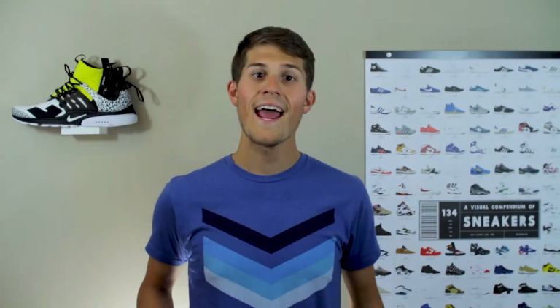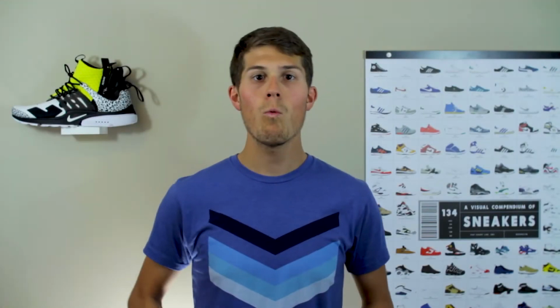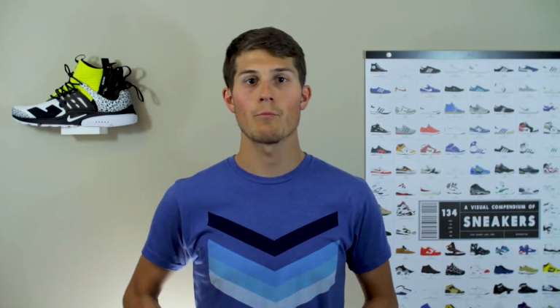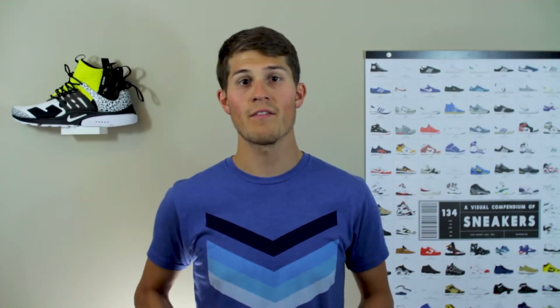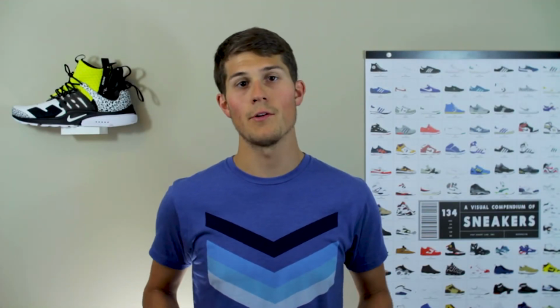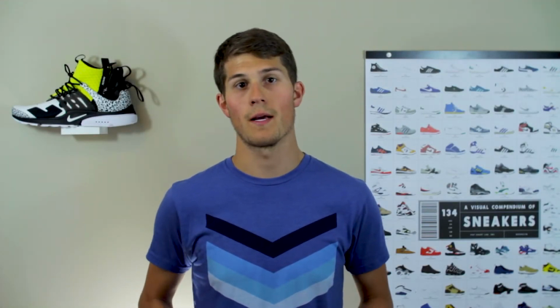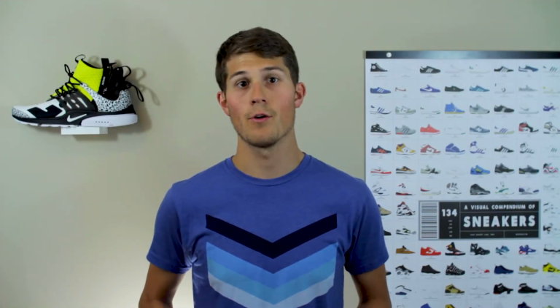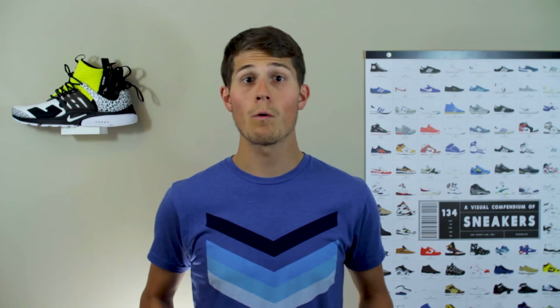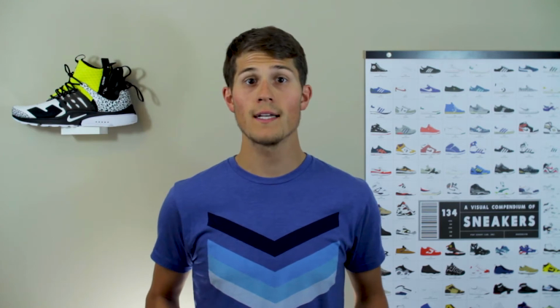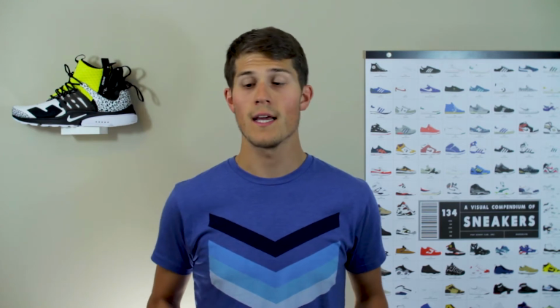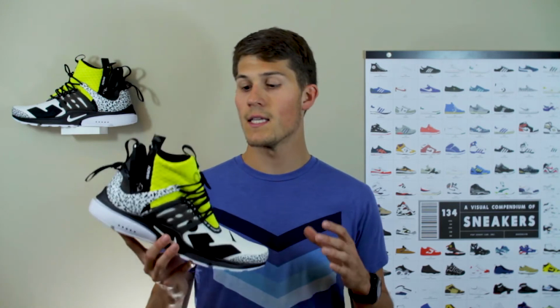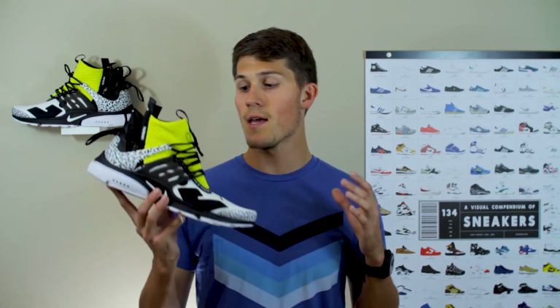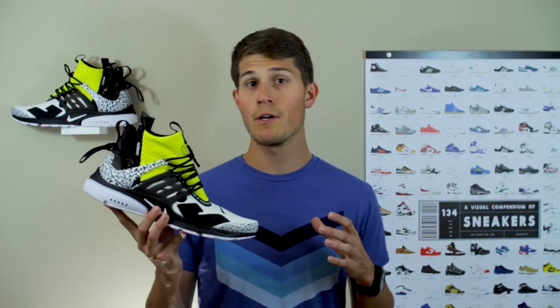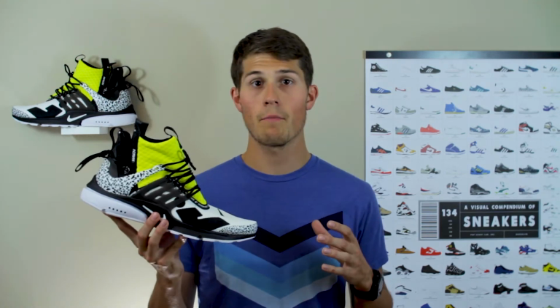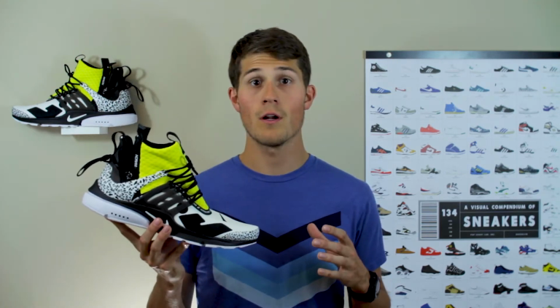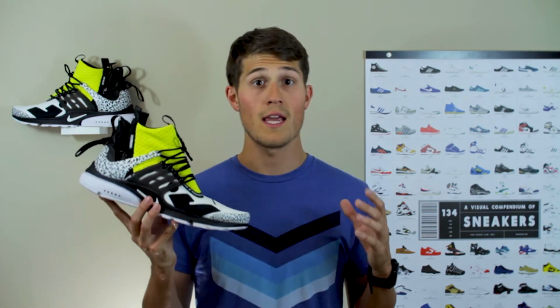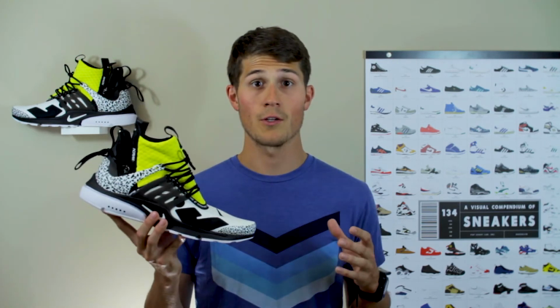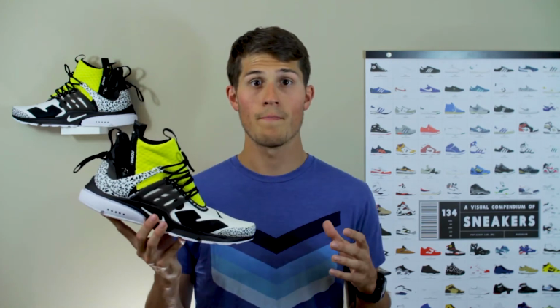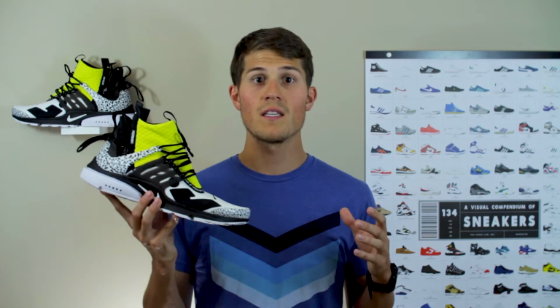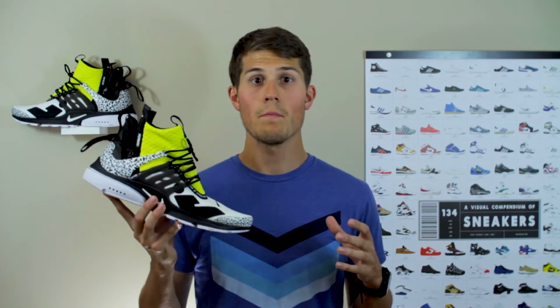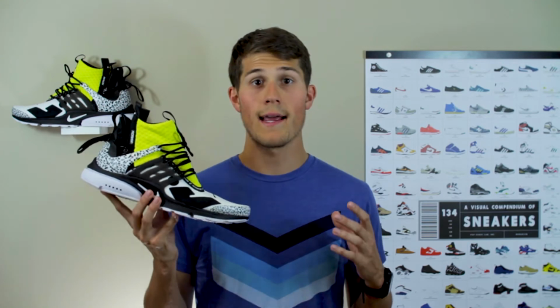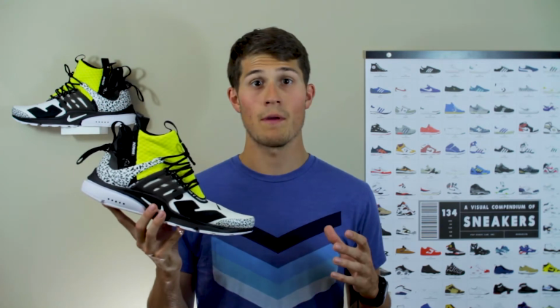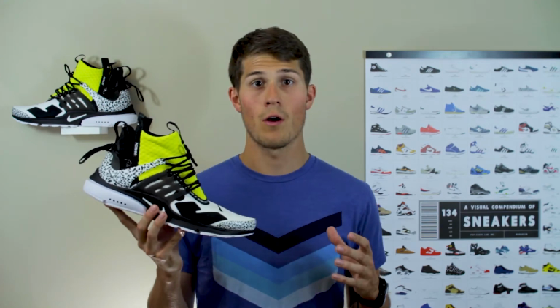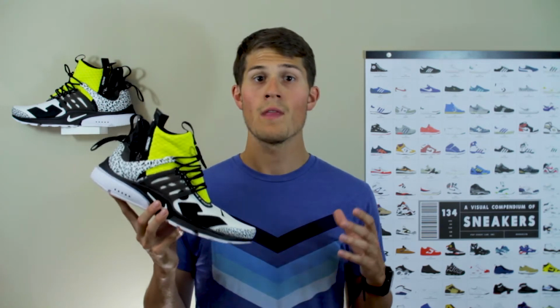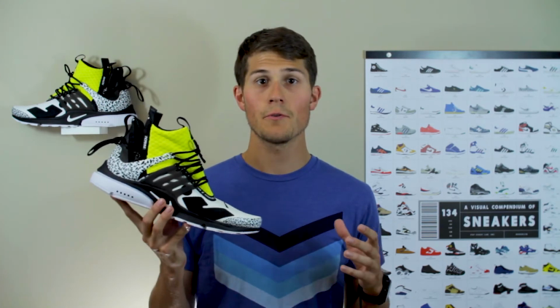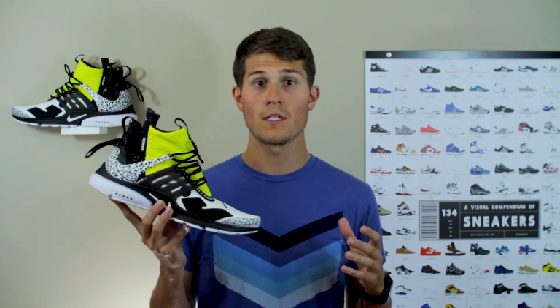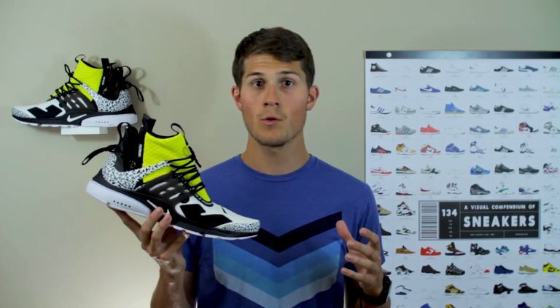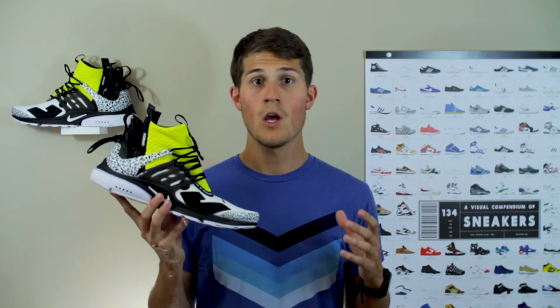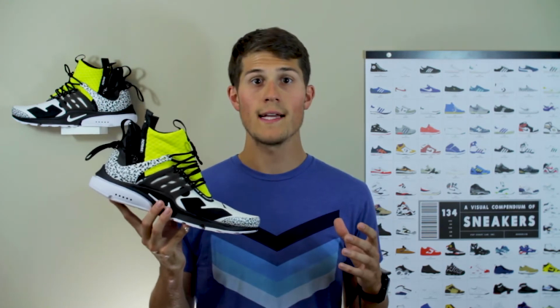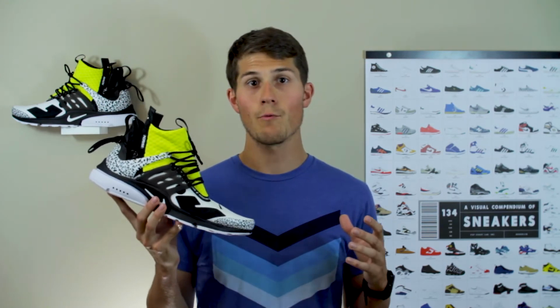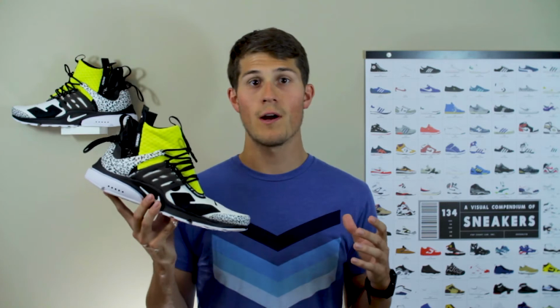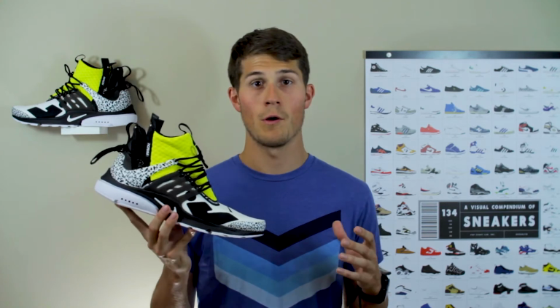Hey y'all, what is up? Reese here and I've got a brand new sneaker pickup to show you. What we're looking at today is the Nike and Acronym collaboration on the AirPresto Mid. This is the white, black, and dynamic yellow colorway, and these released on September 20th, 2018 with a retail price of $200.